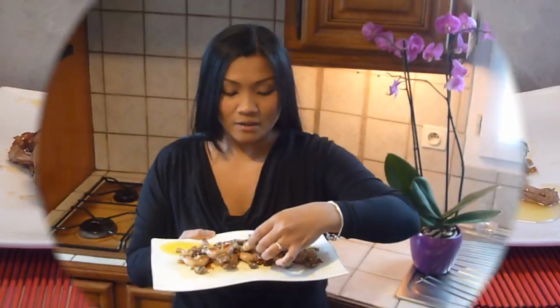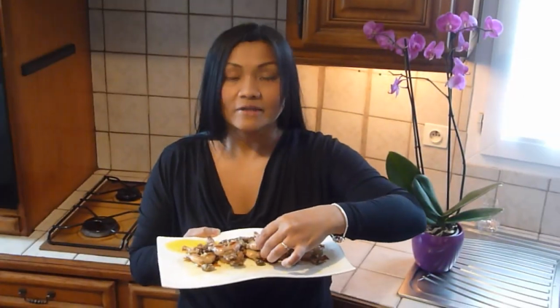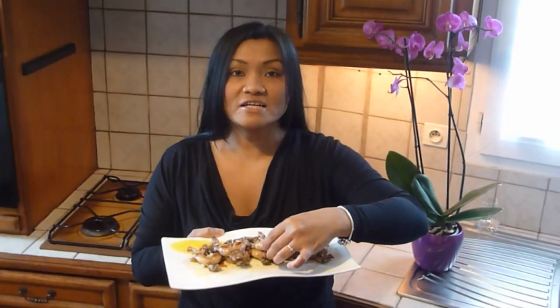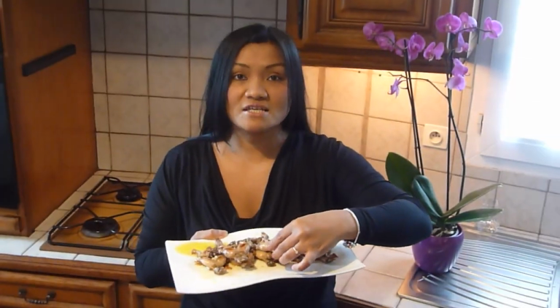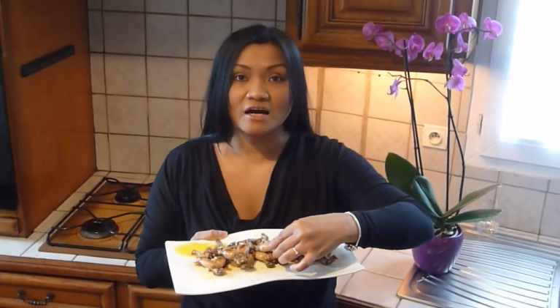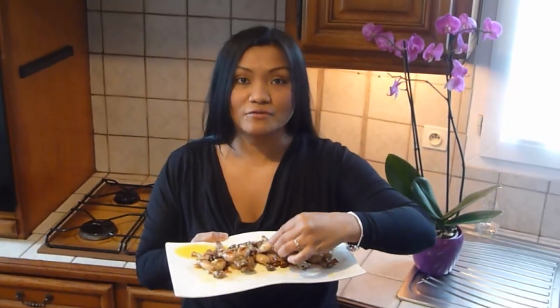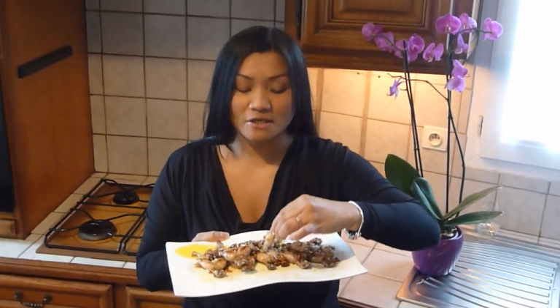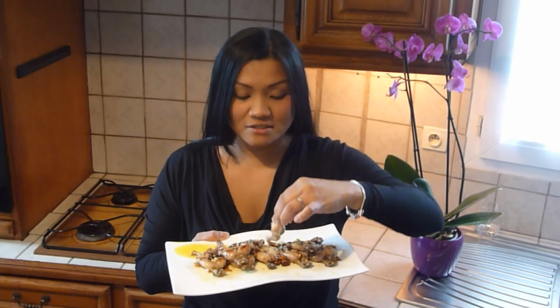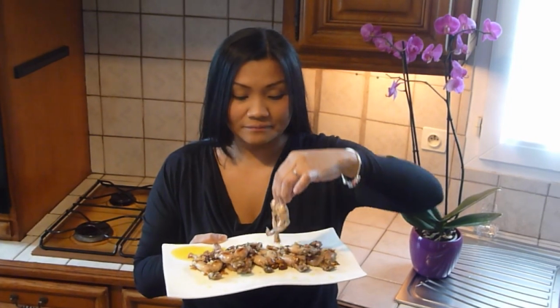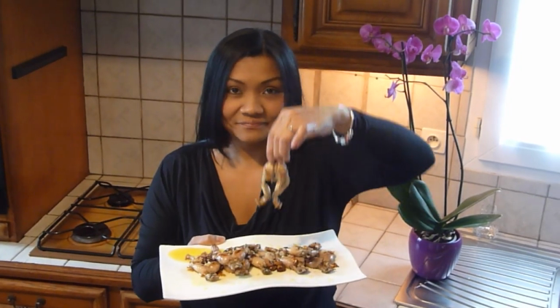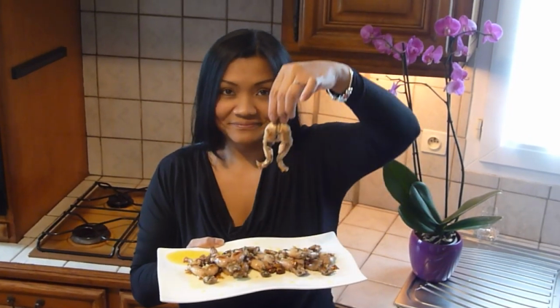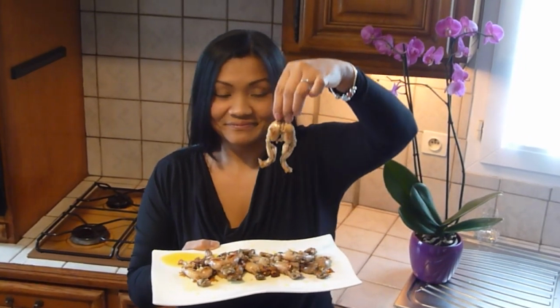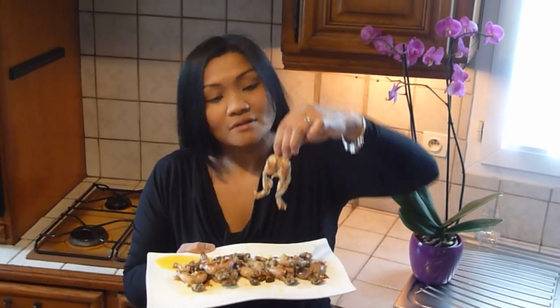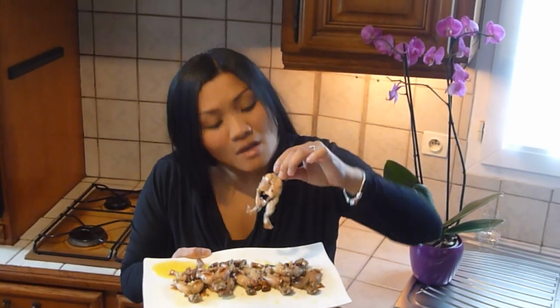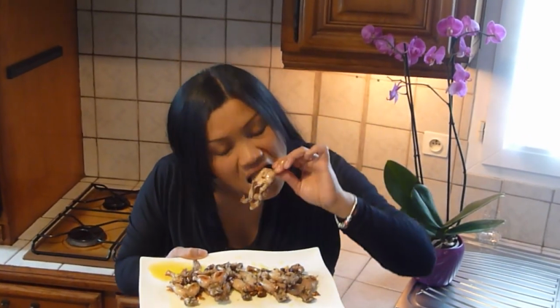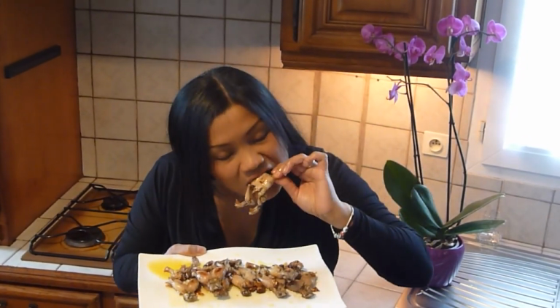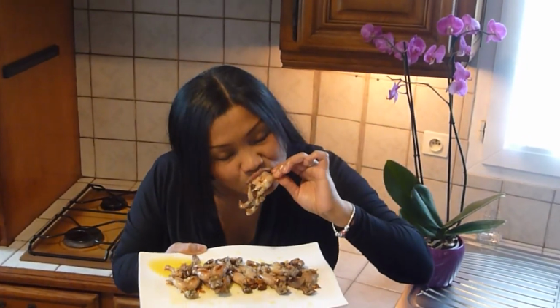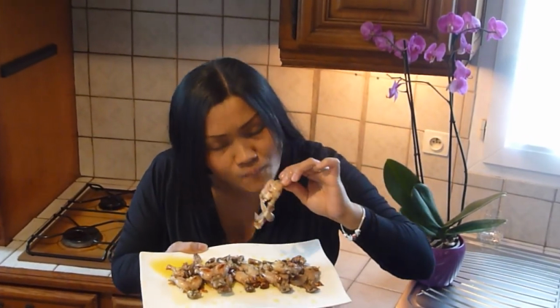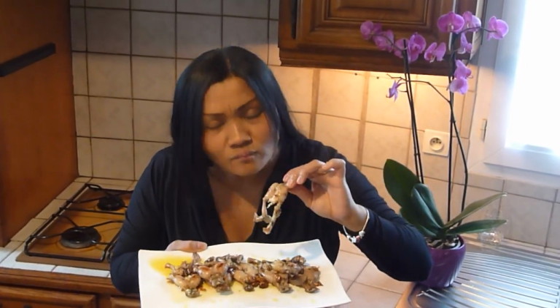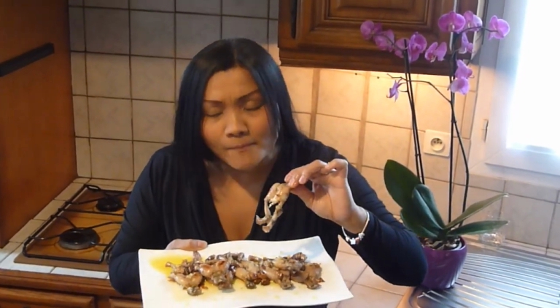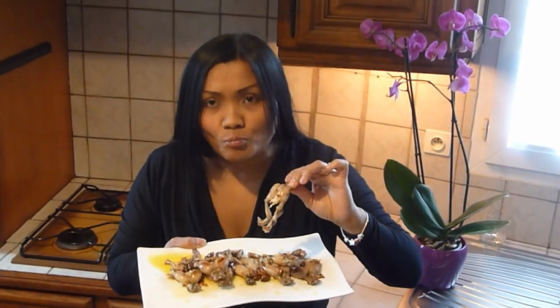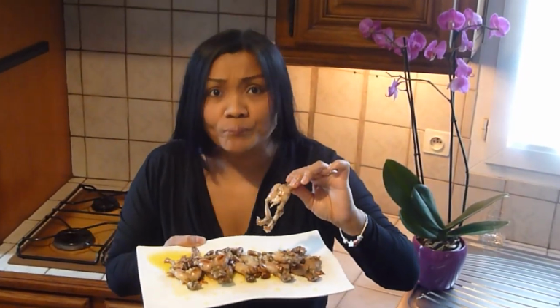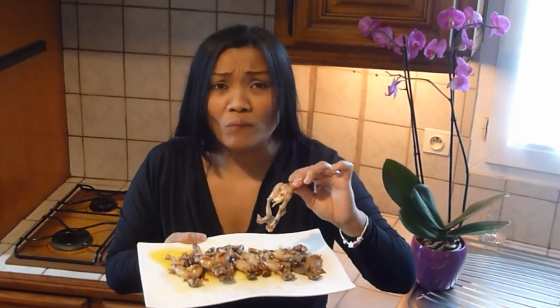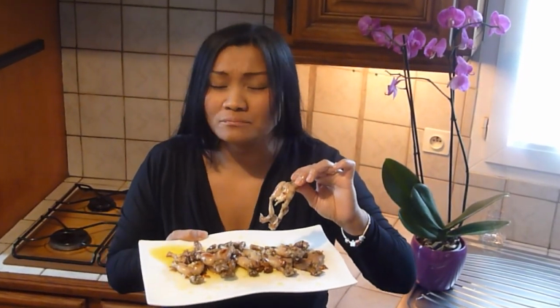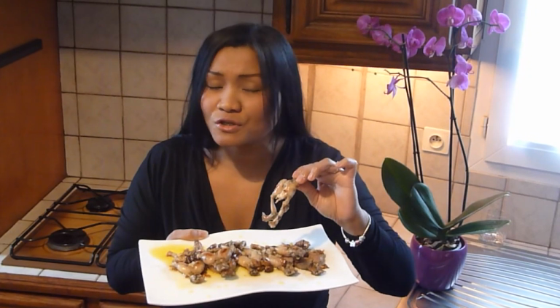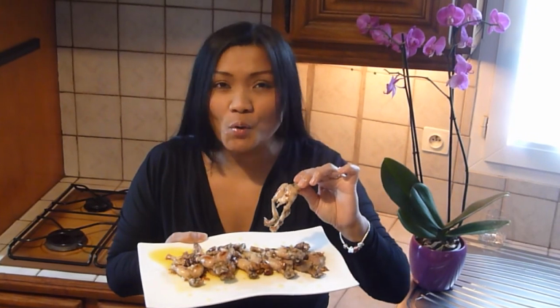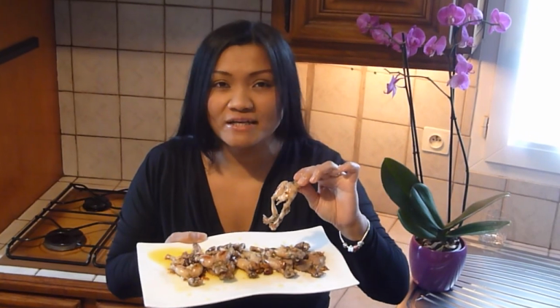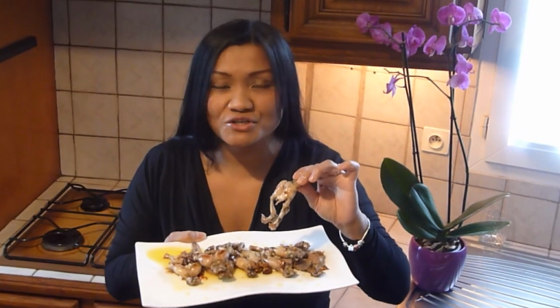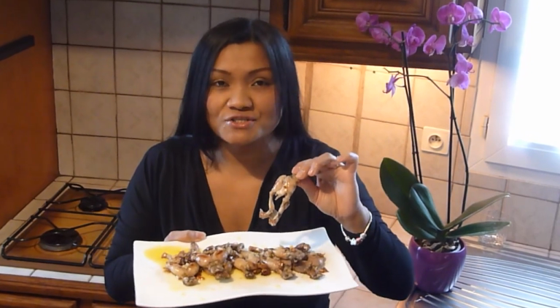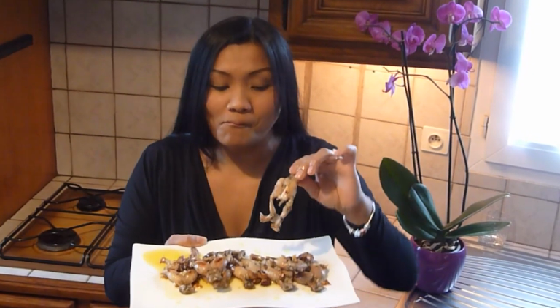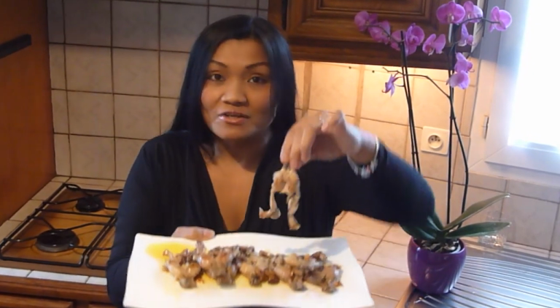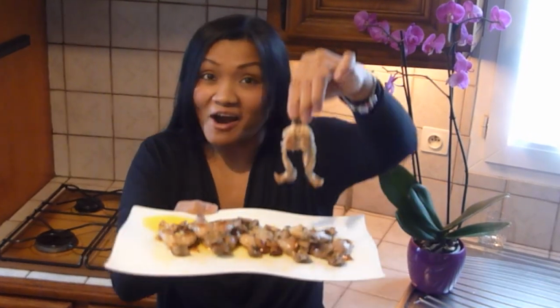Now let's taste the garlic frog slakes. Mmm! So delicious! Try!